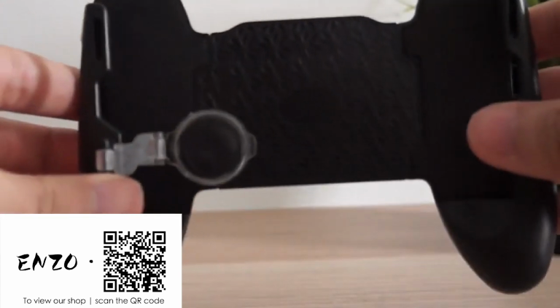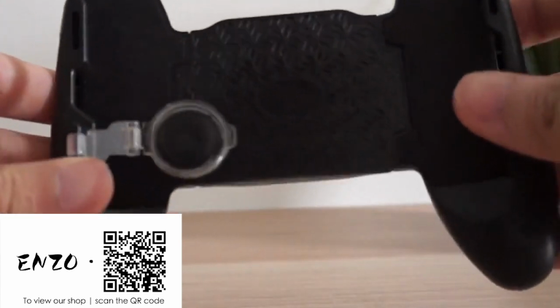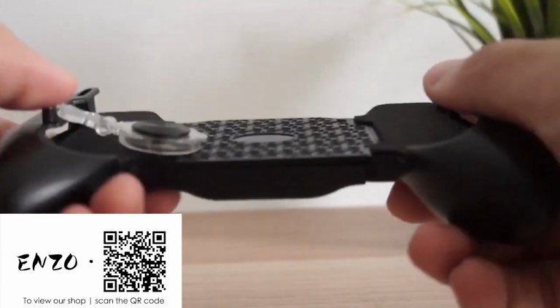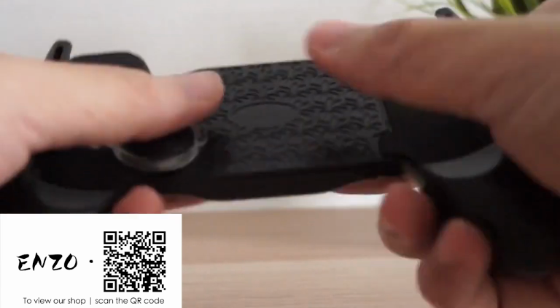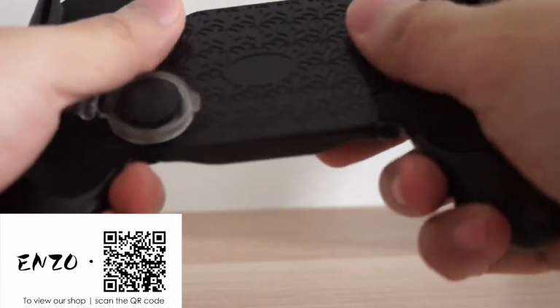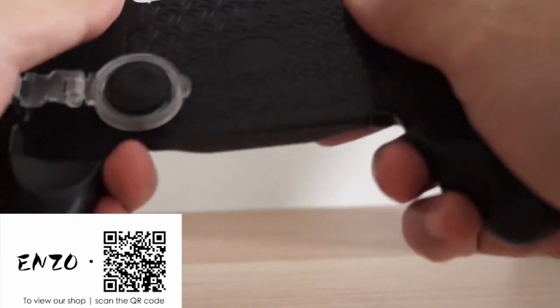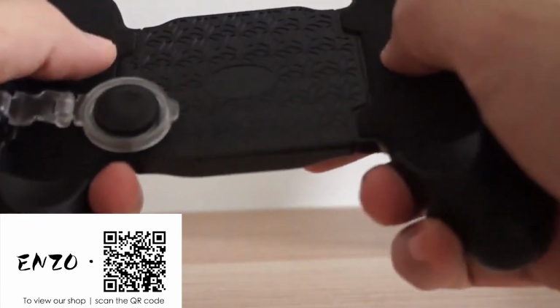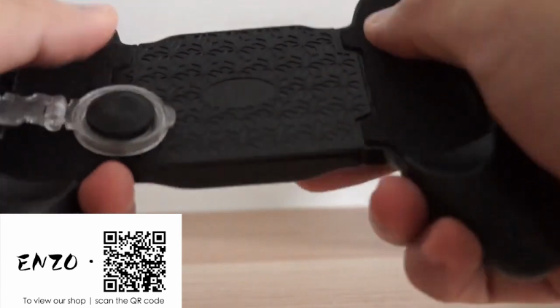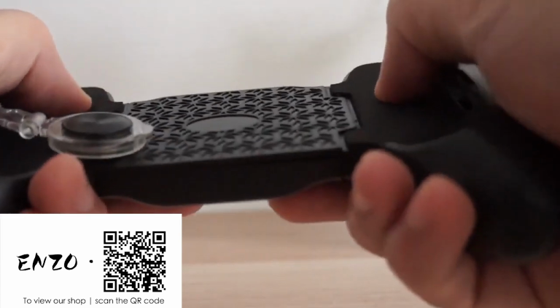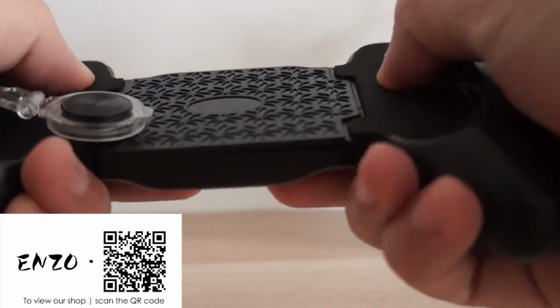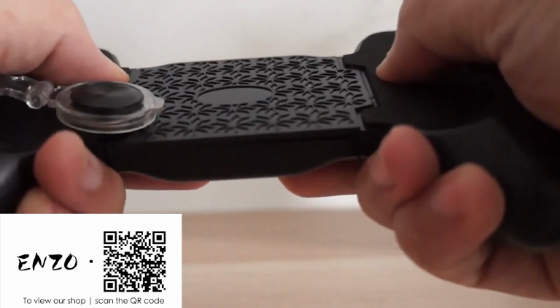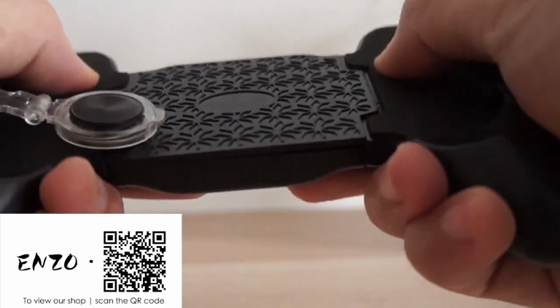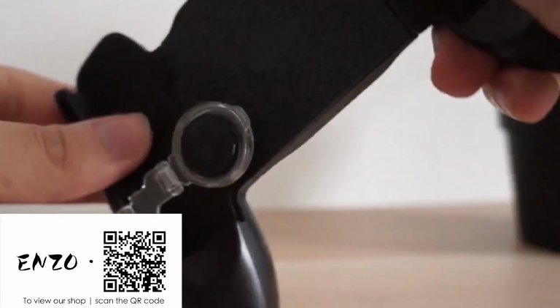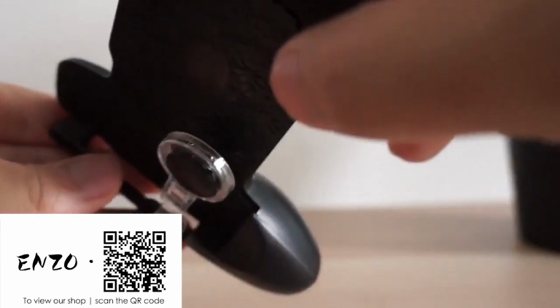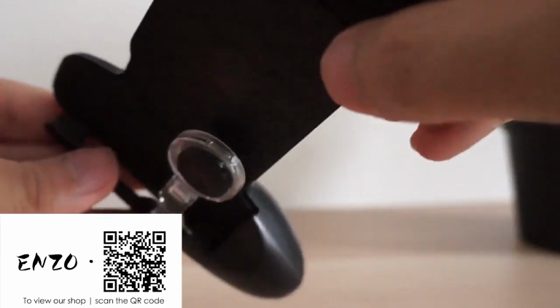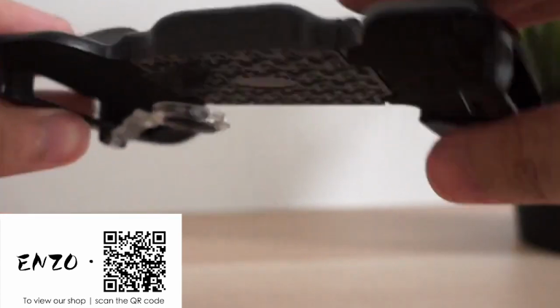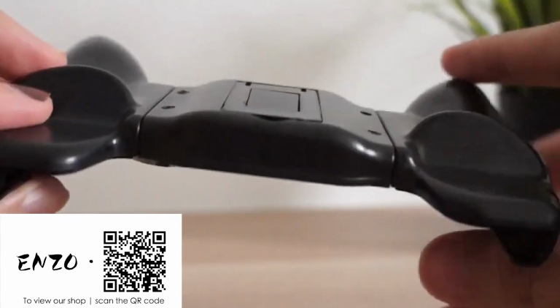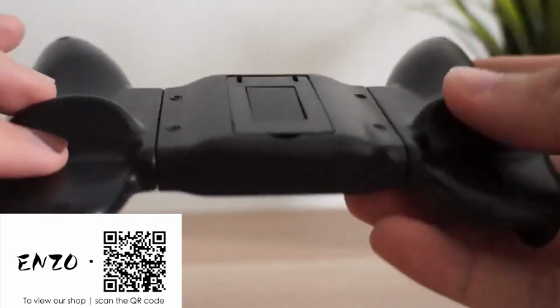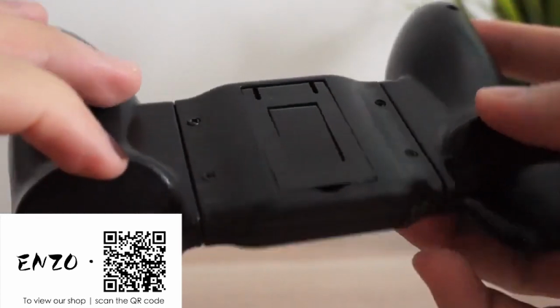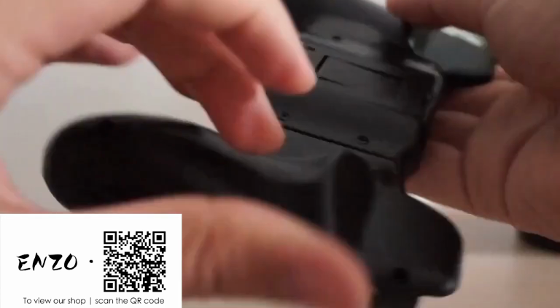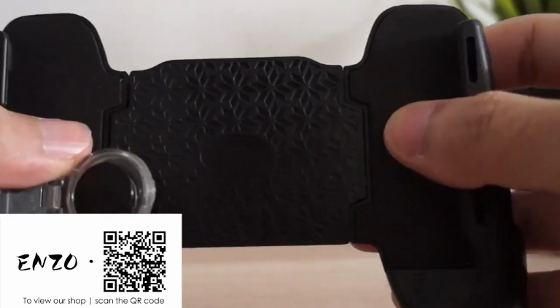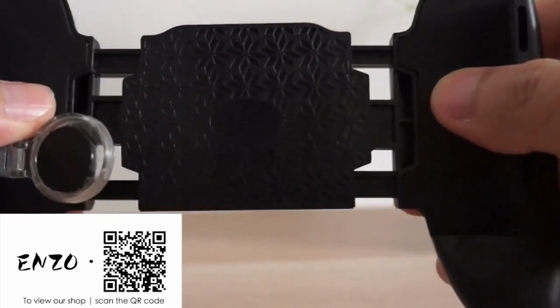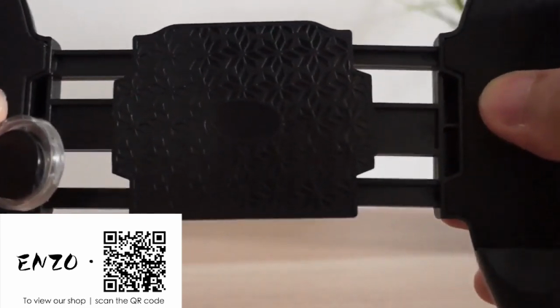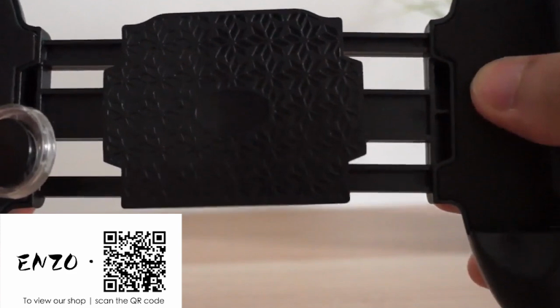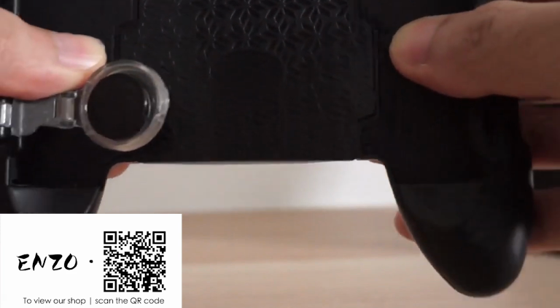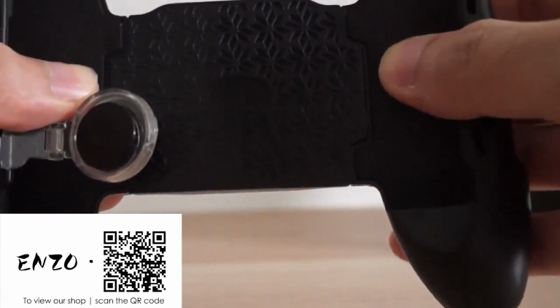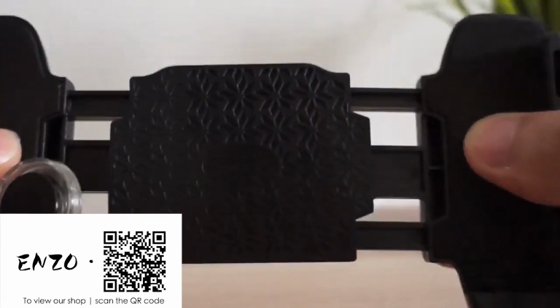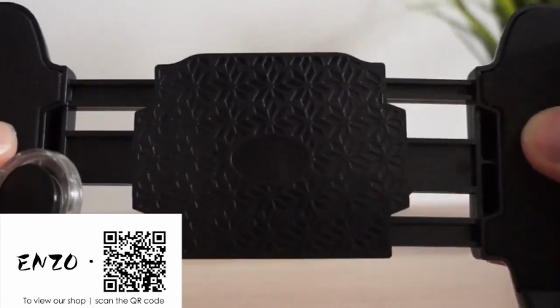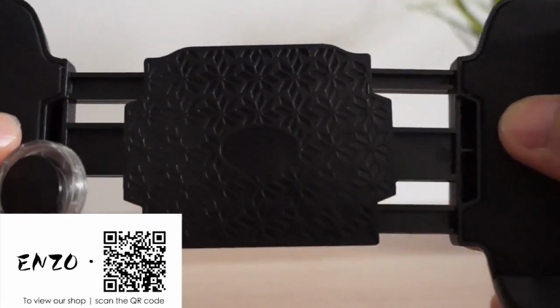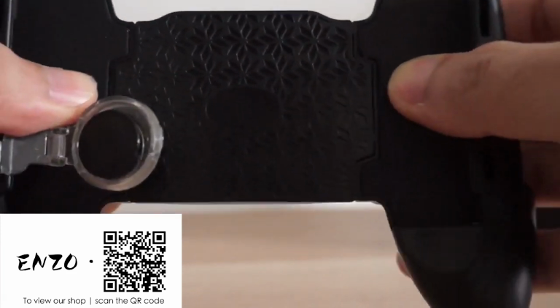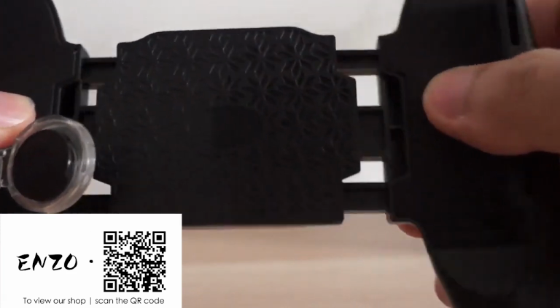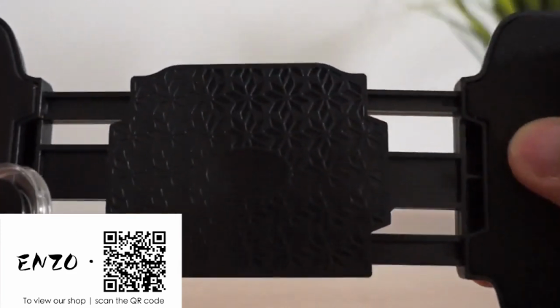The controller is made out of plastic, and it is thickly padded as well. The shape of the controller looks like an Xbox controller. The controller is spring-loaded to hold your phone in place.